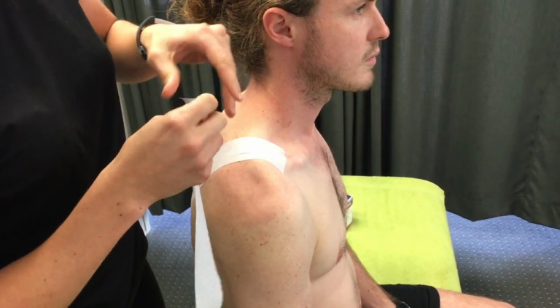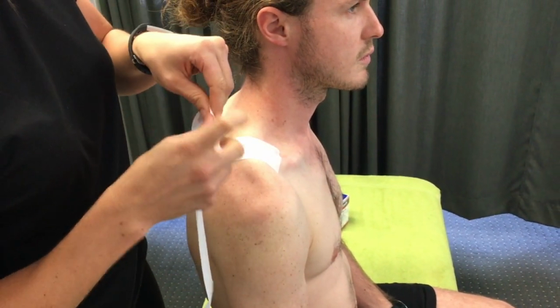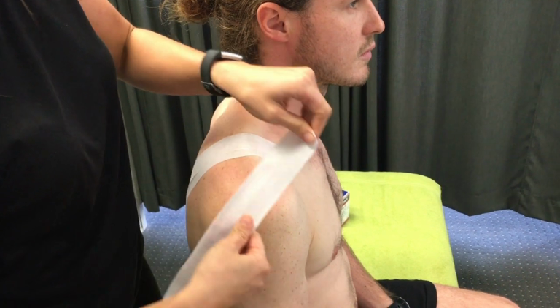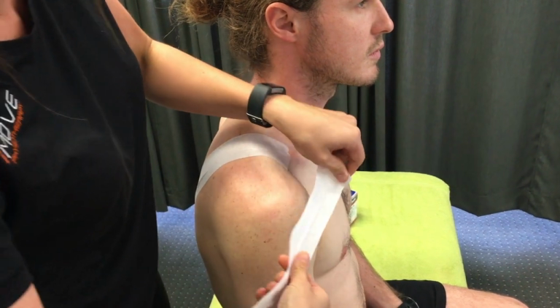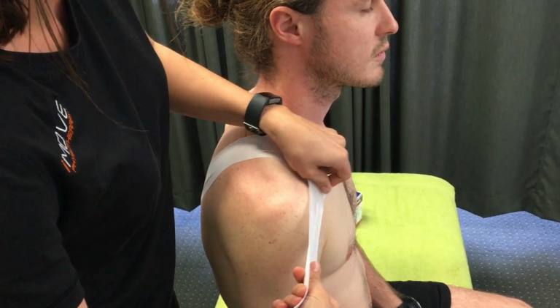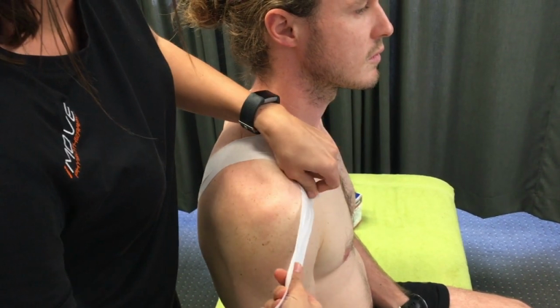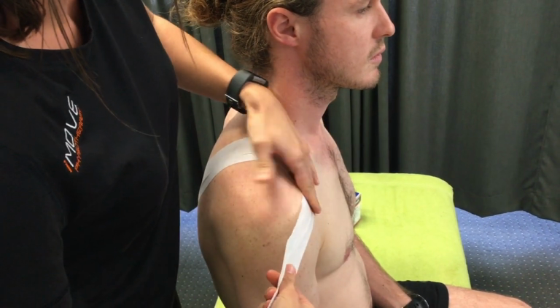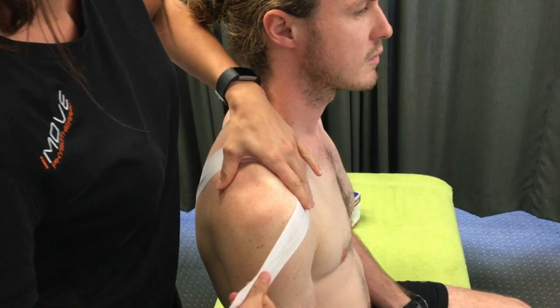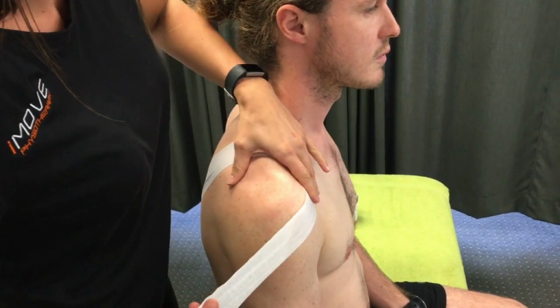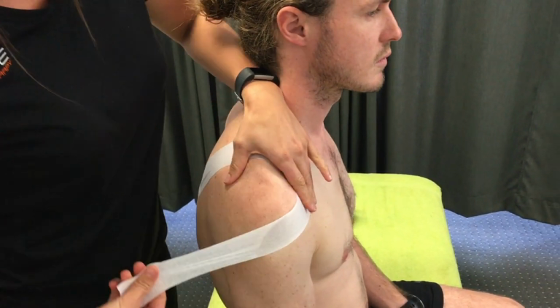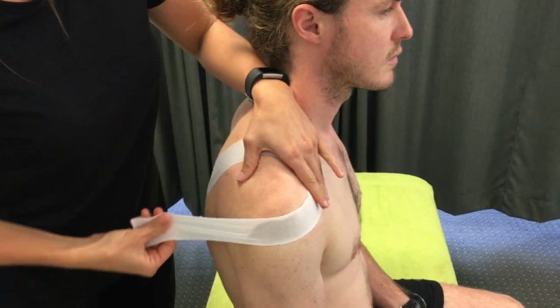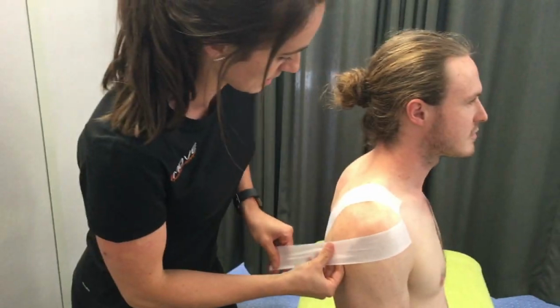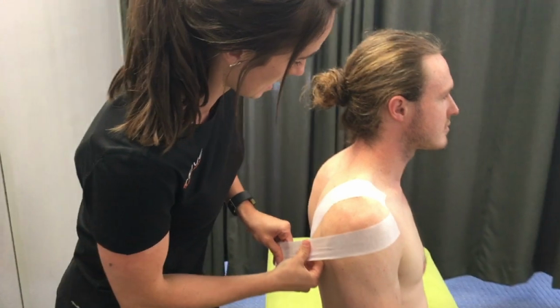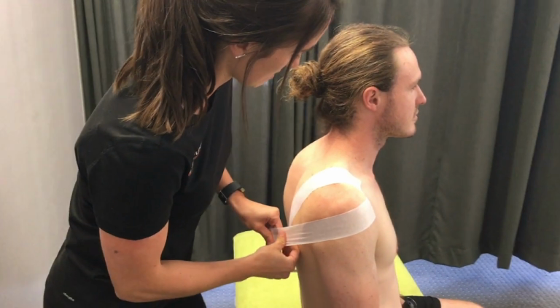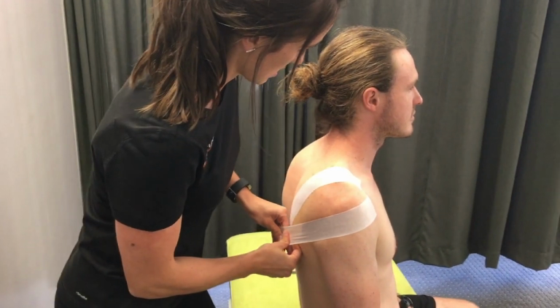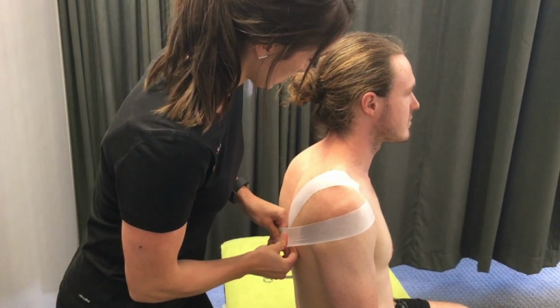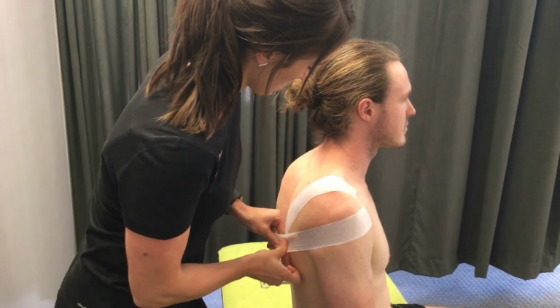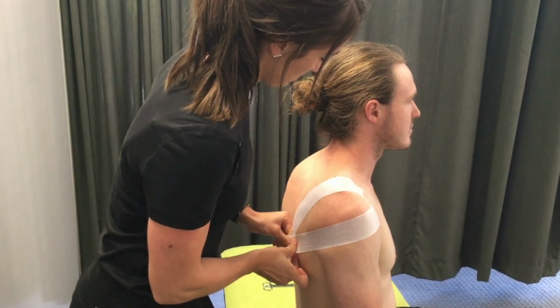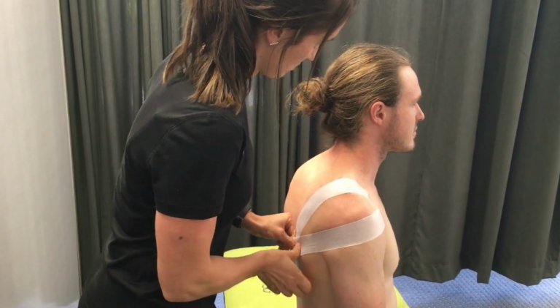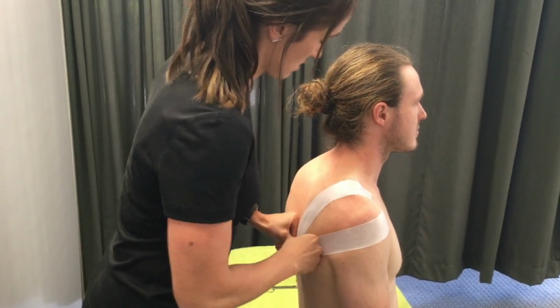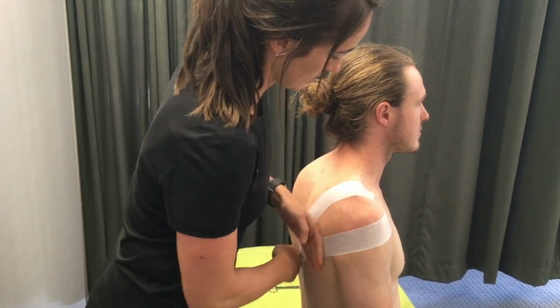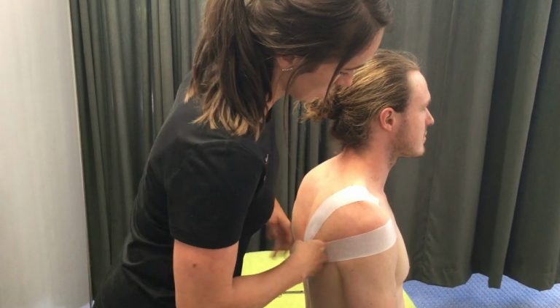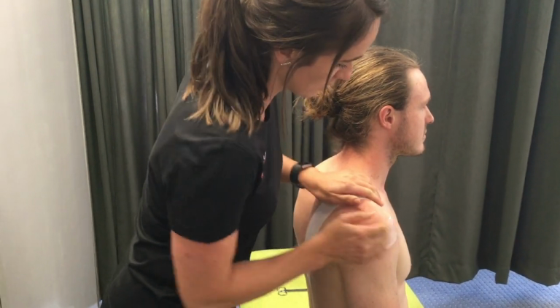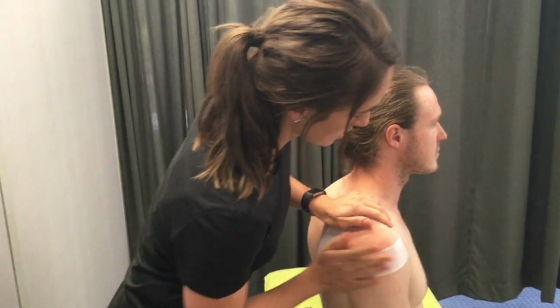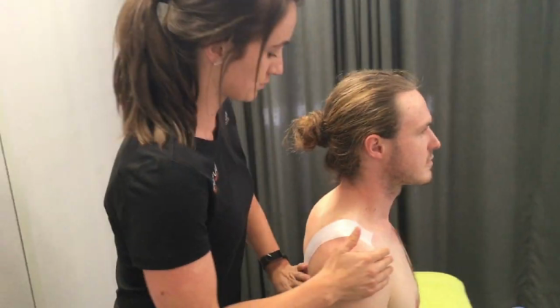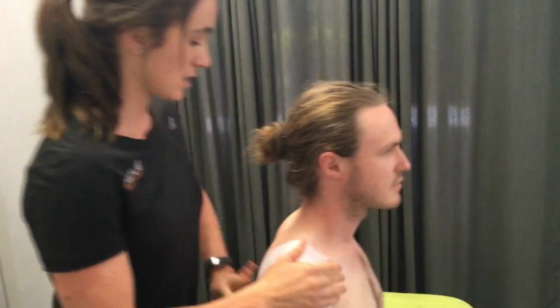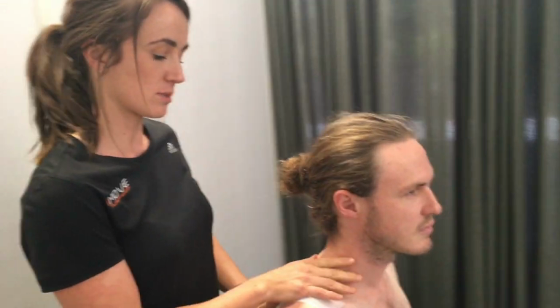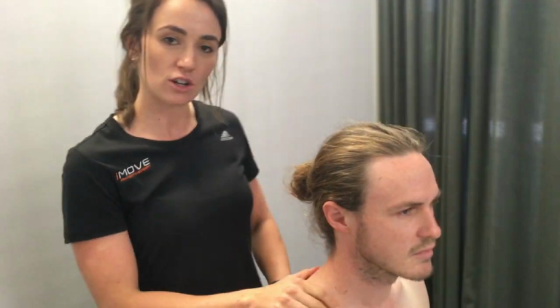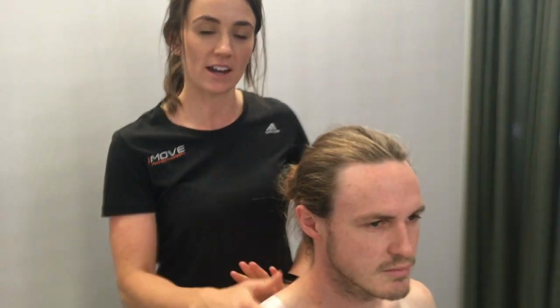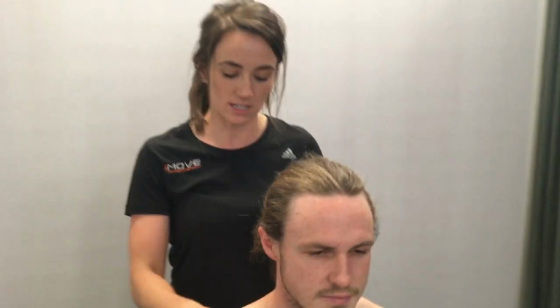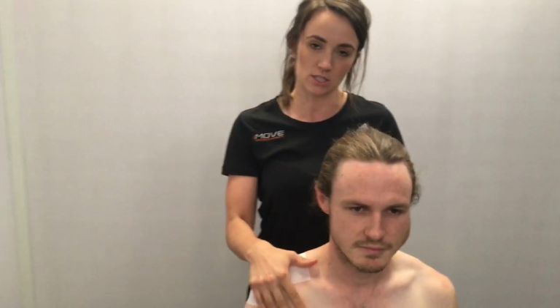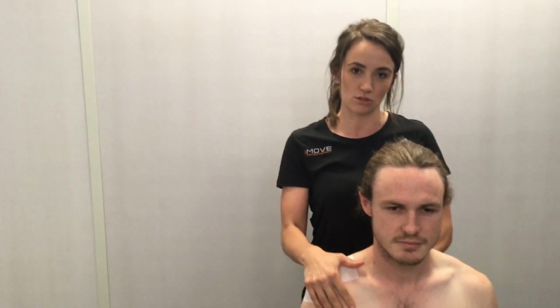I'm just going to have another piece coming around. So starting at the front, coming down and pulling through there. Give it a nice little rub through there and it'll just be nice to offload that area and position the shoulder.